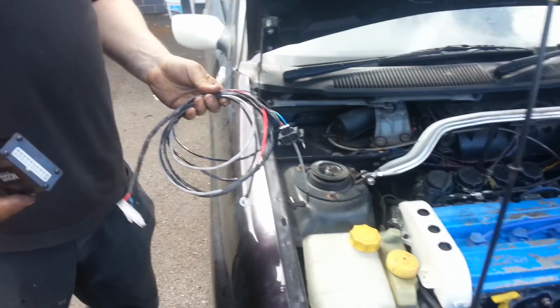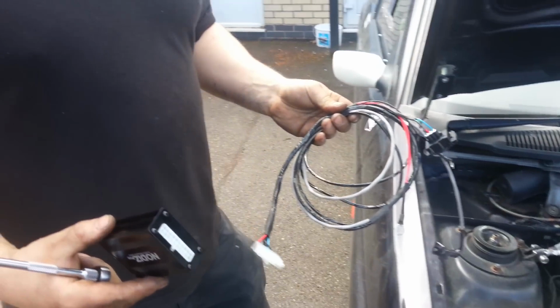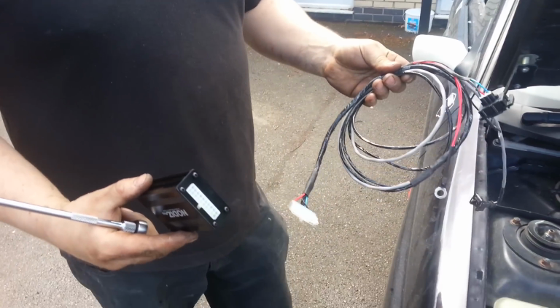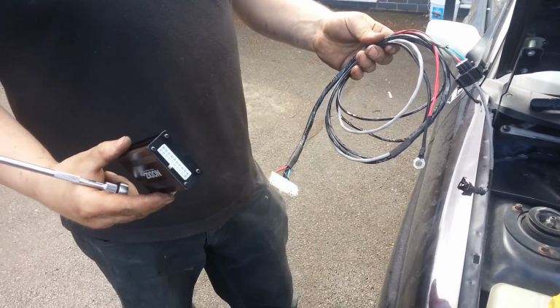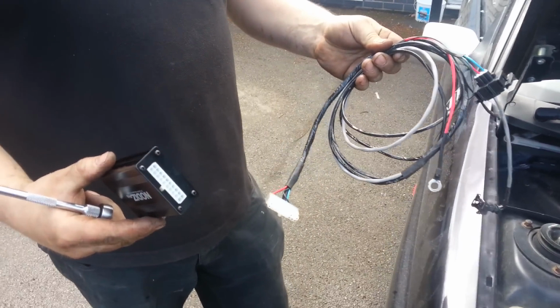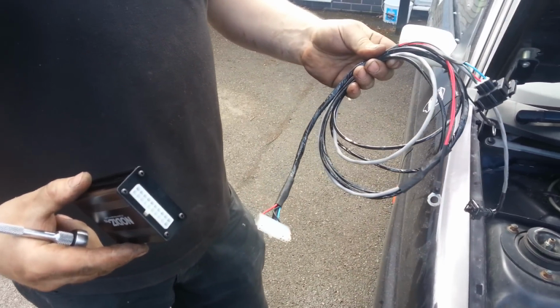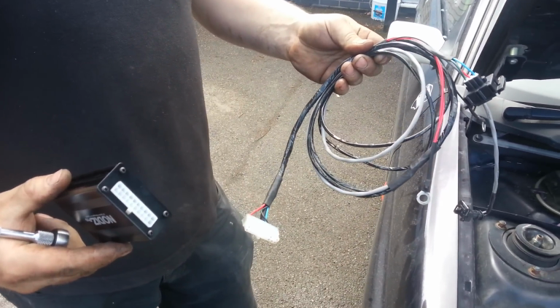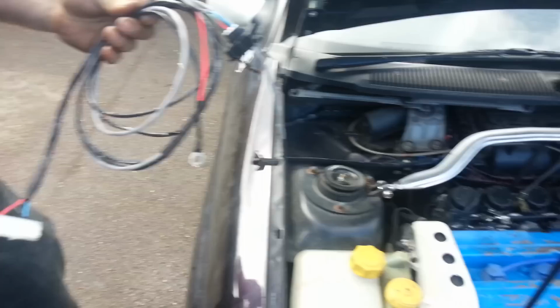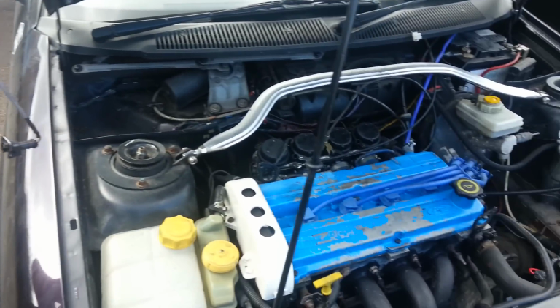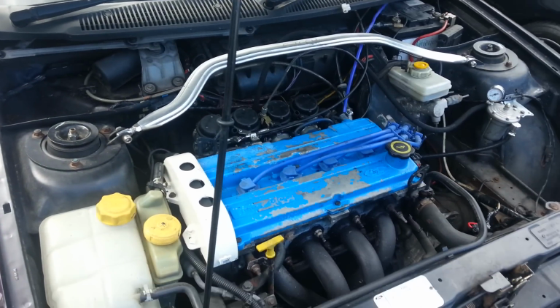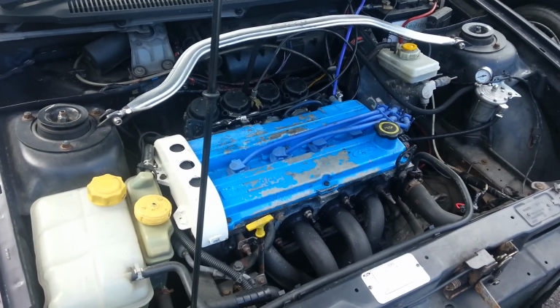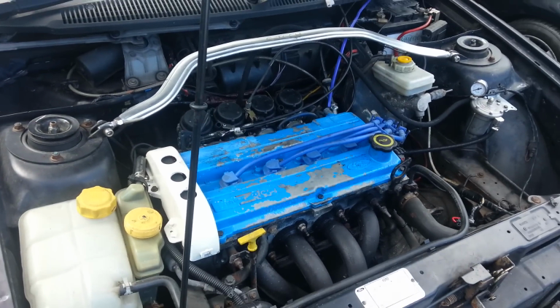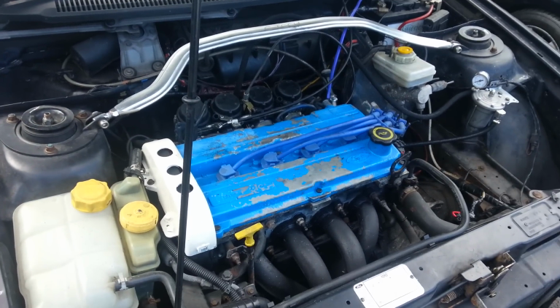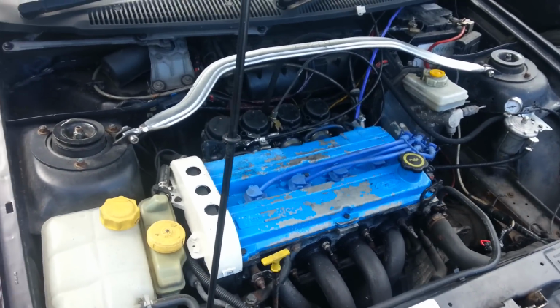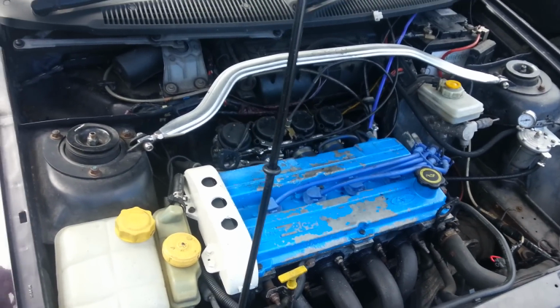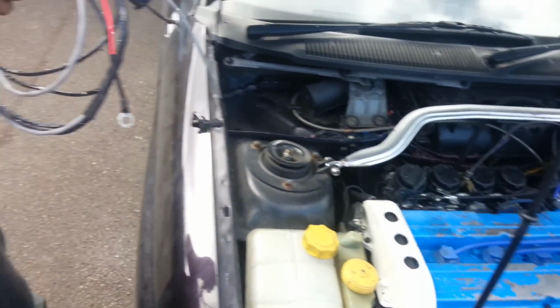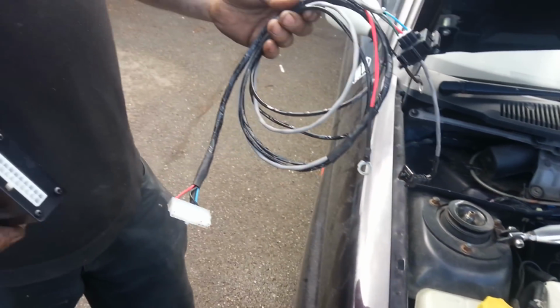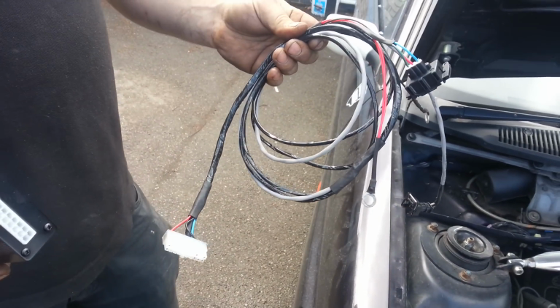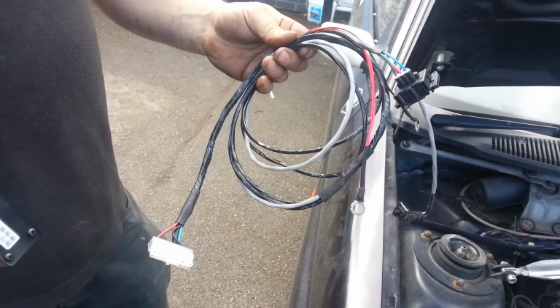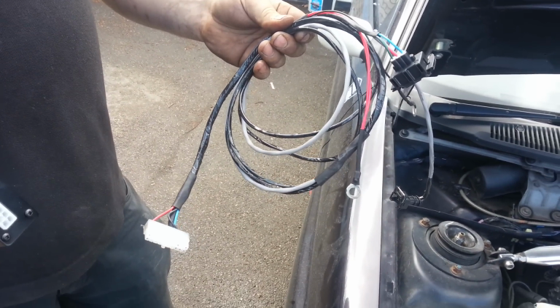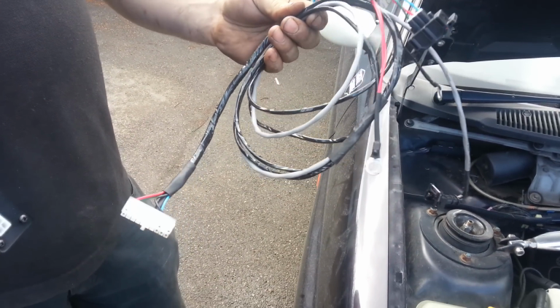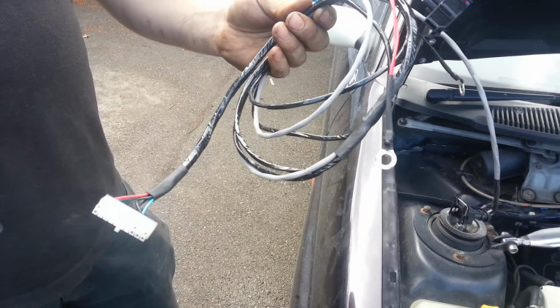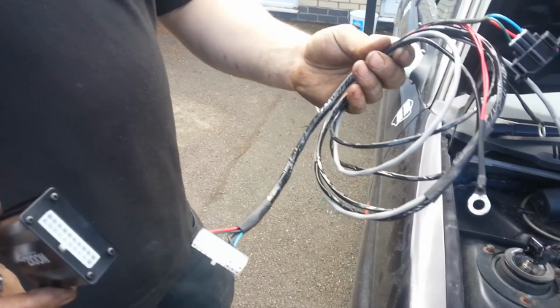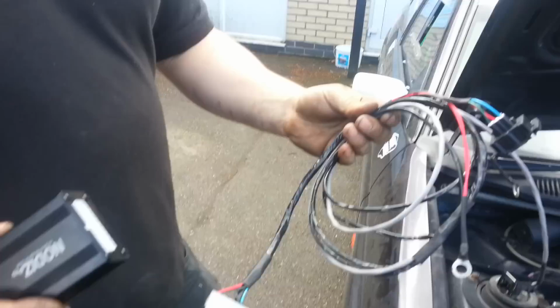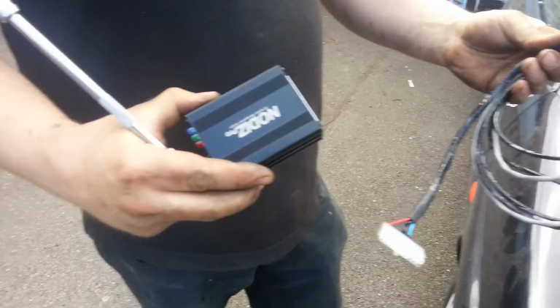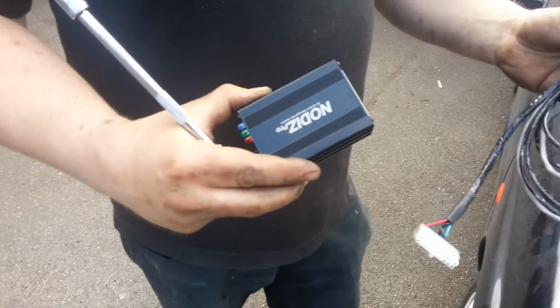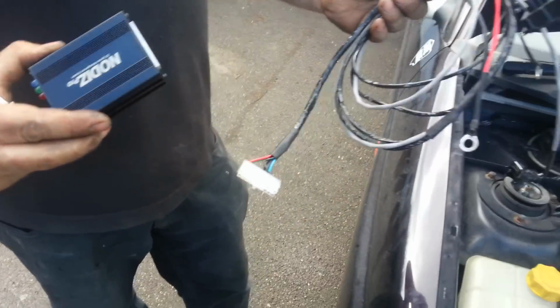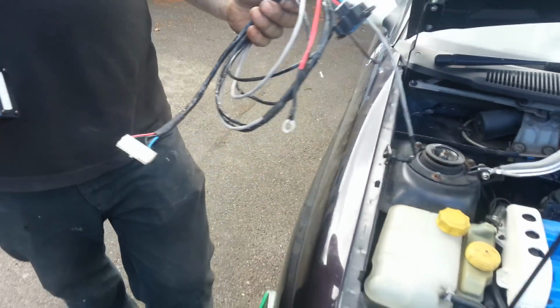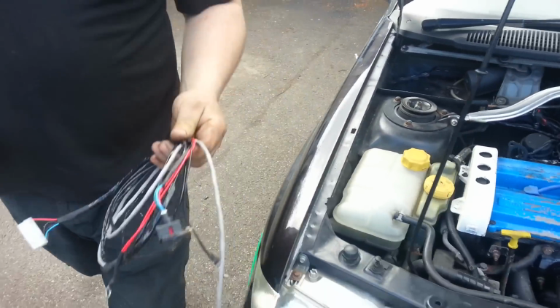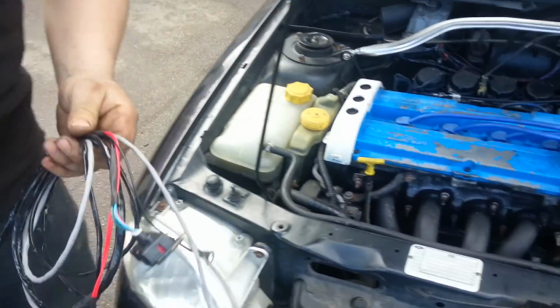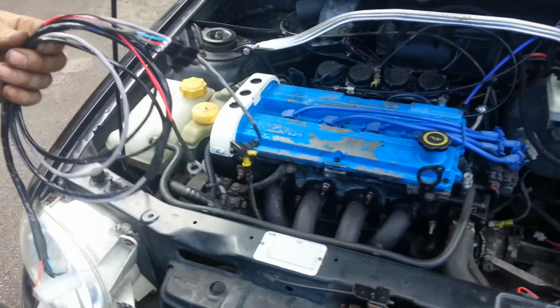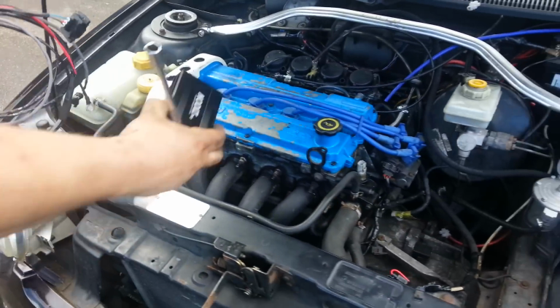This is a quick demonstration of how easy it is to install a Nodis Pro on a customer's four-cylinder ZTEC engine on bike carbs, using a pre-terminated loom that's available from our shop. We take the loom and the Nodis and it's a simple procedure.